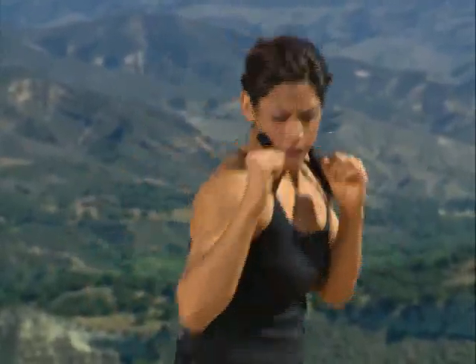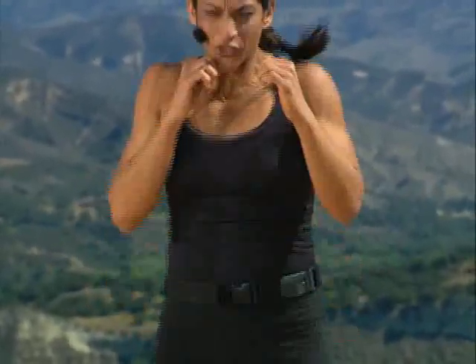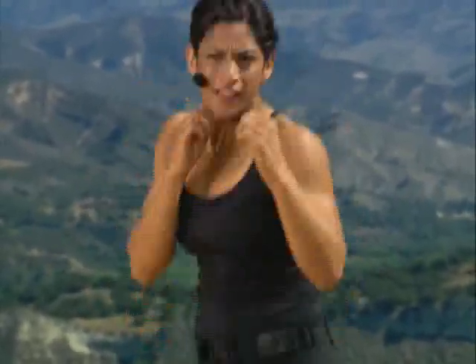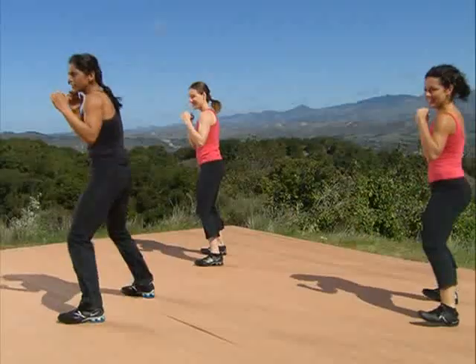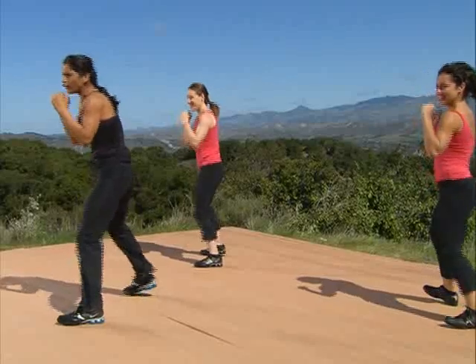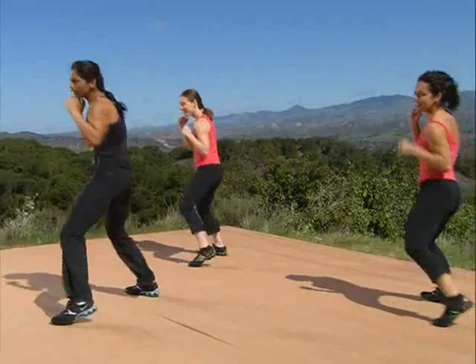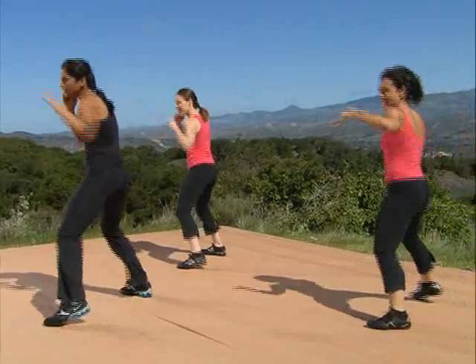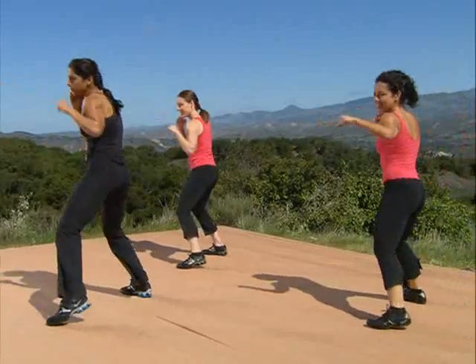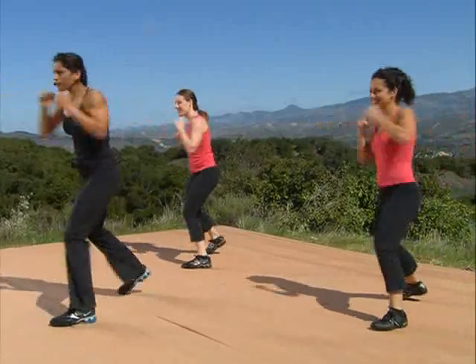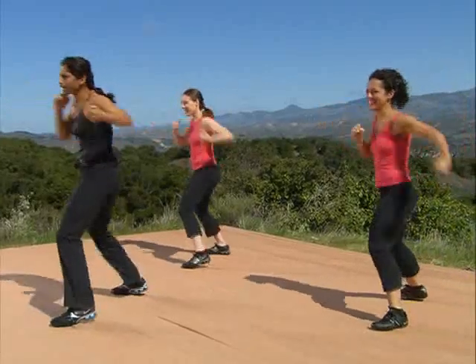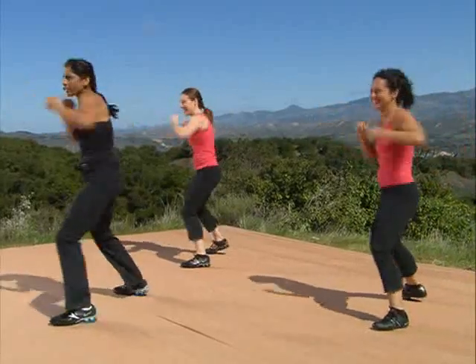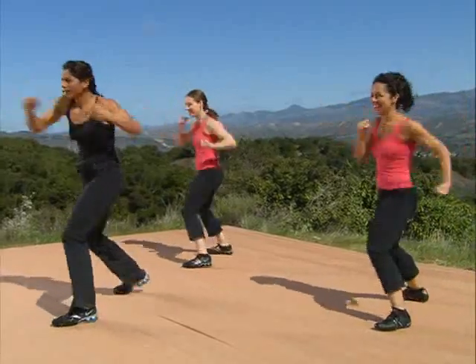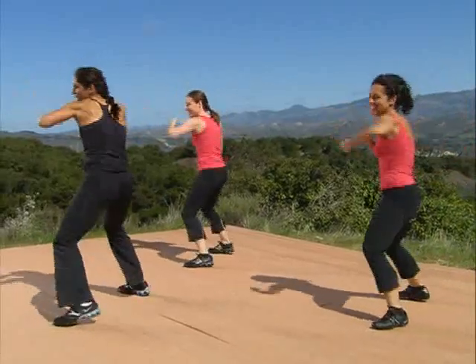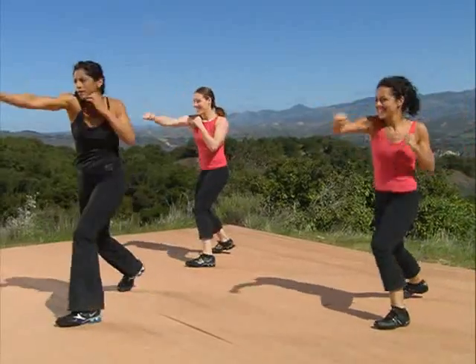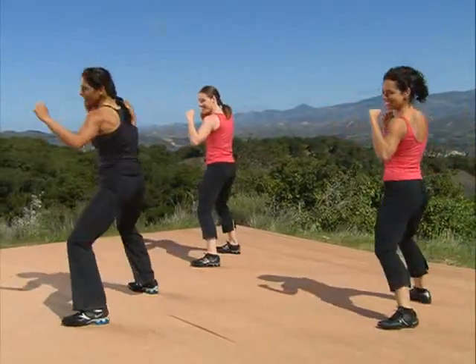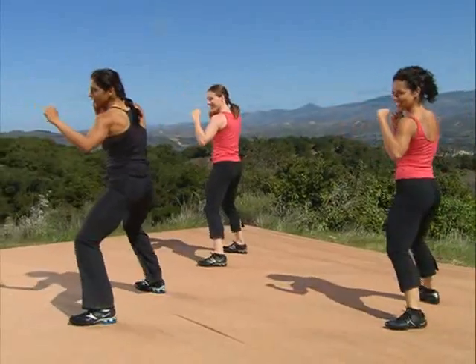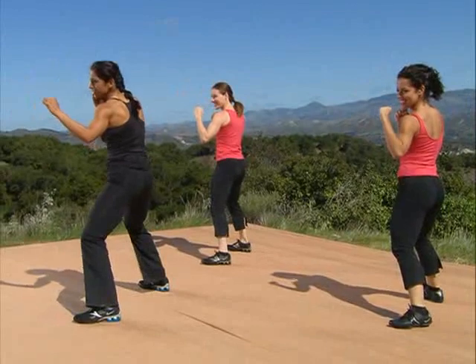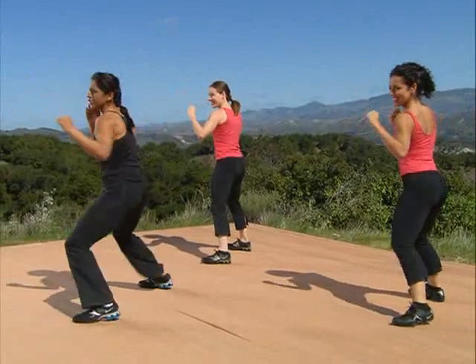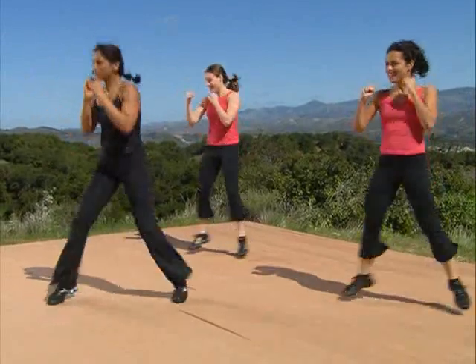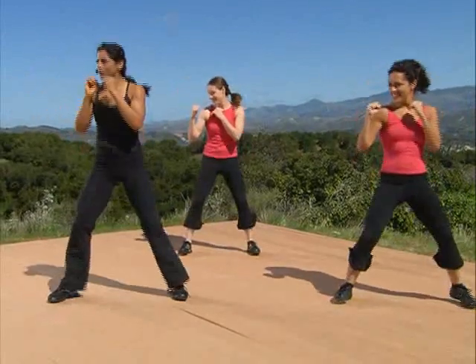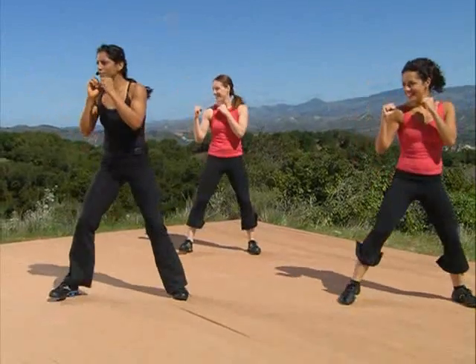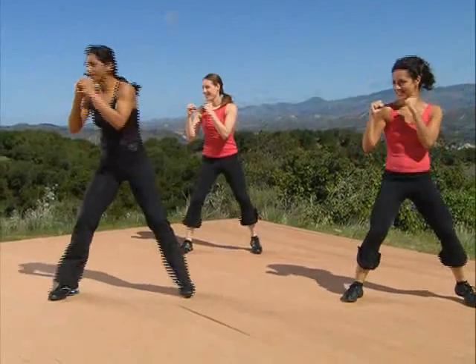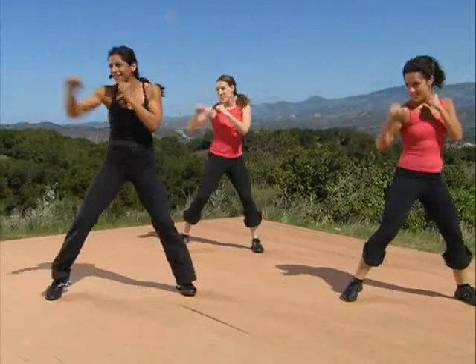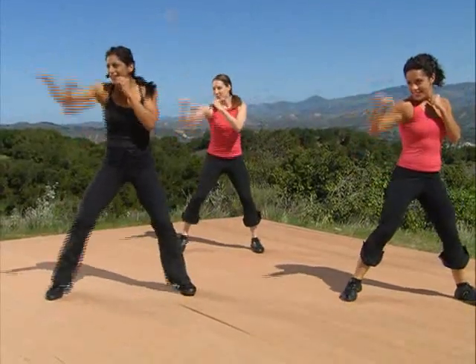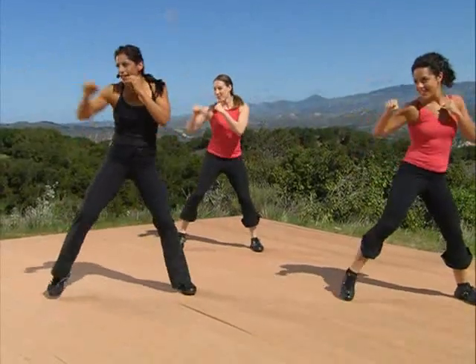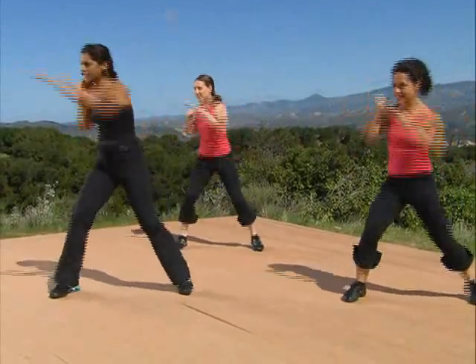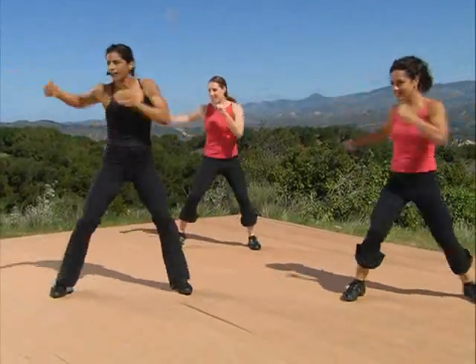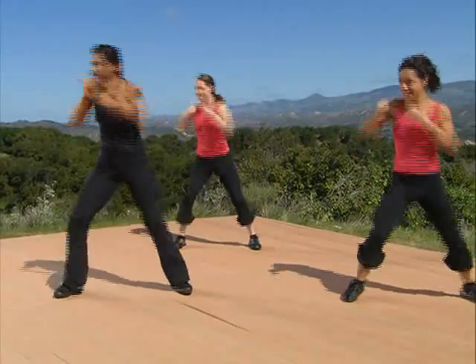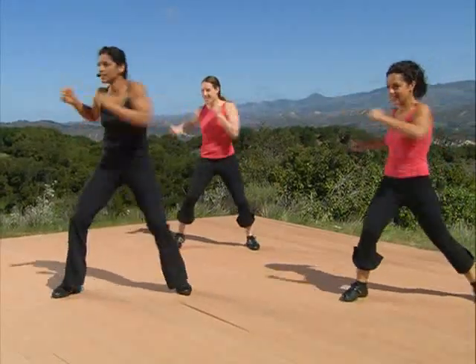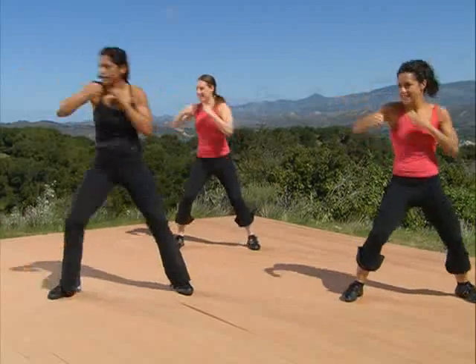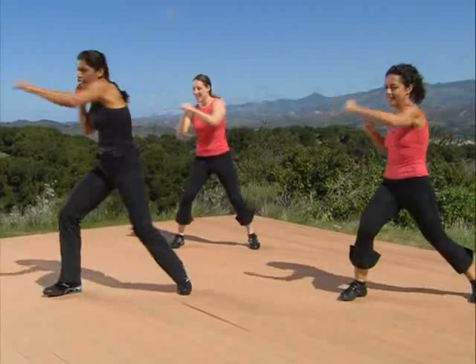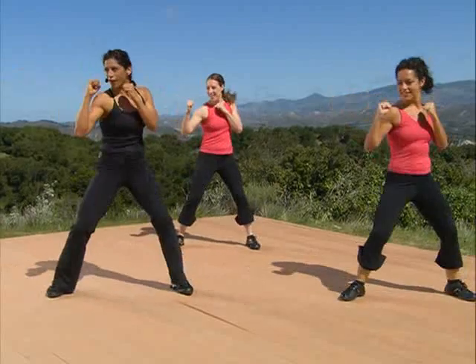Switch. Go. En garde. Switch. One more each side. Come on, everything you got. Everything you got — en garde.